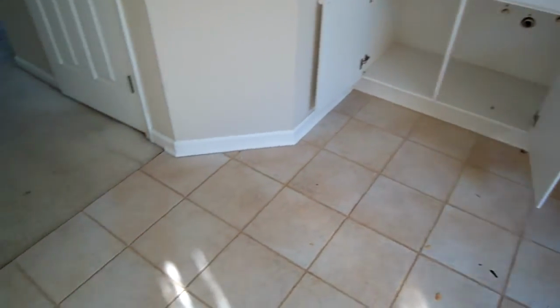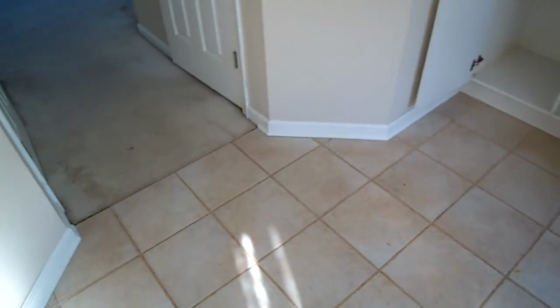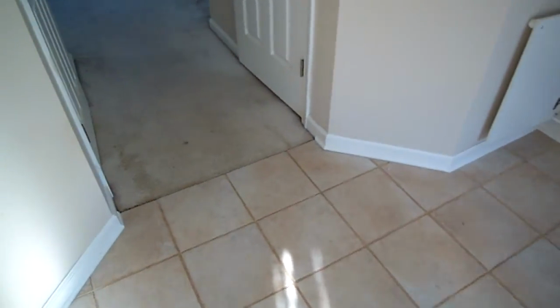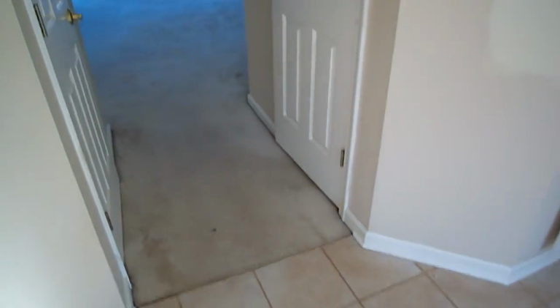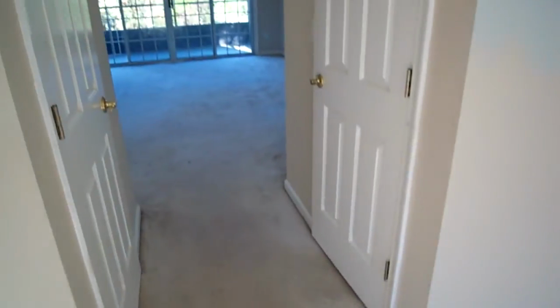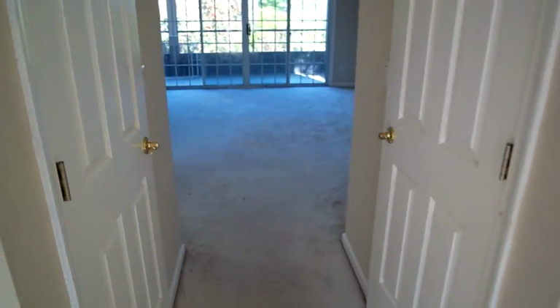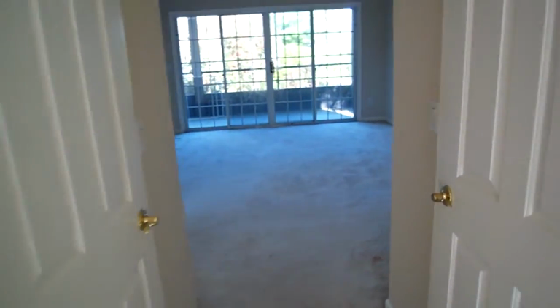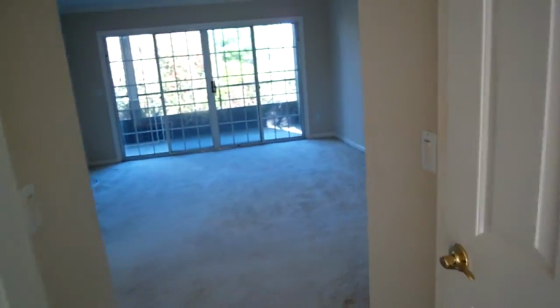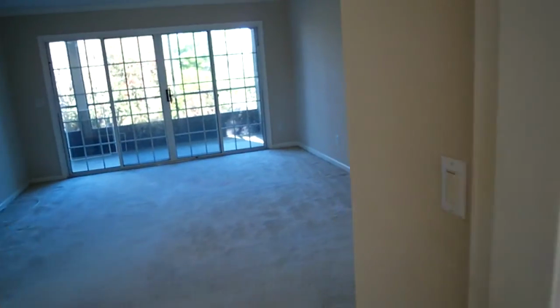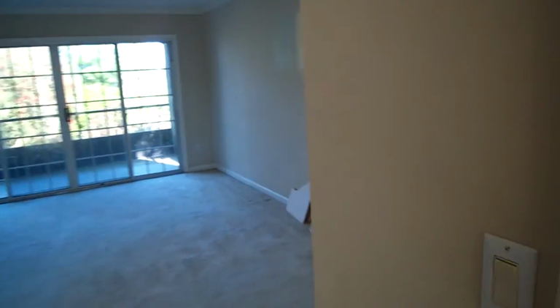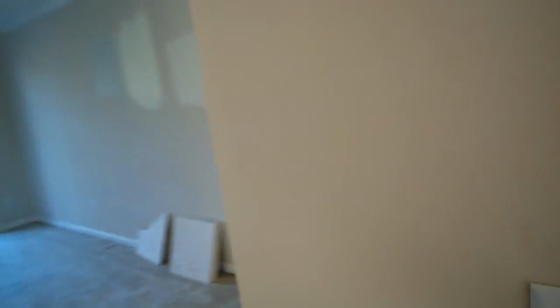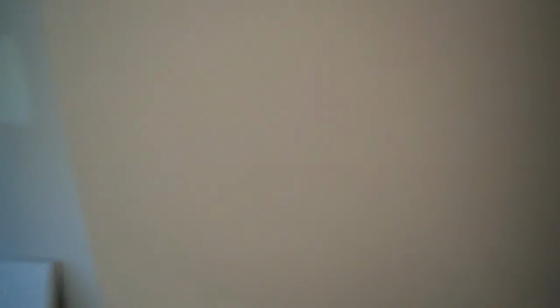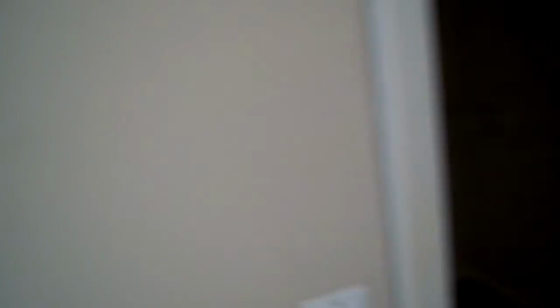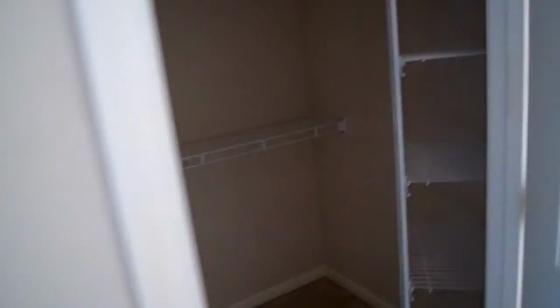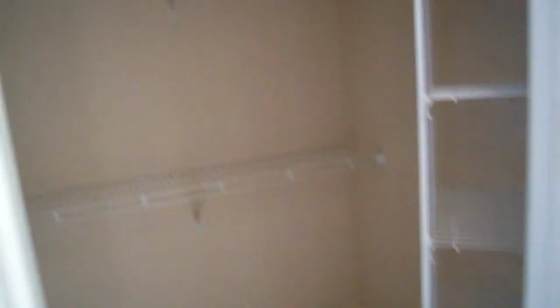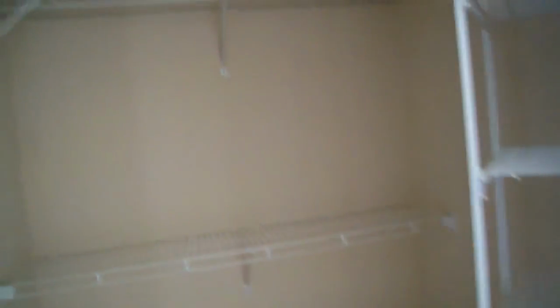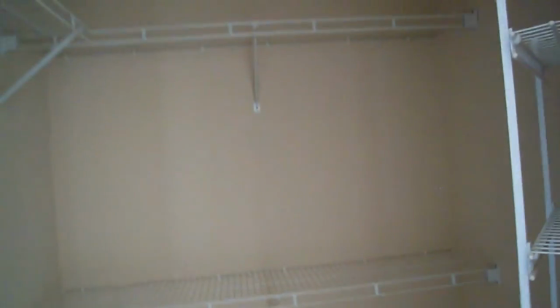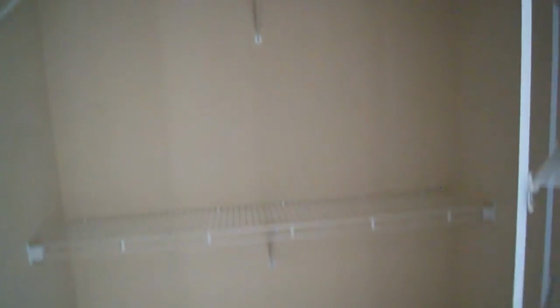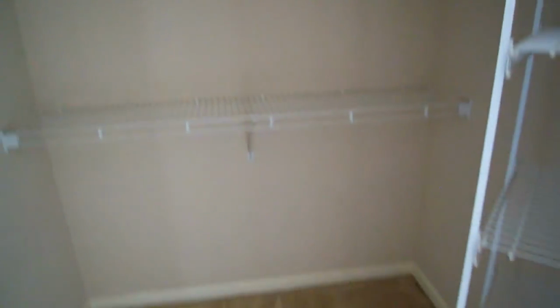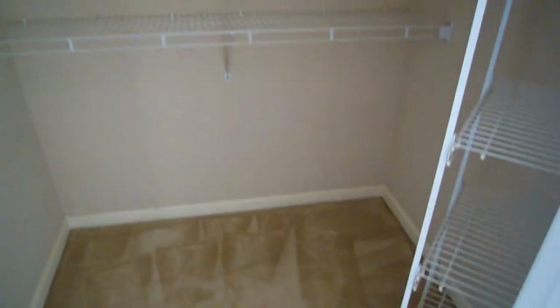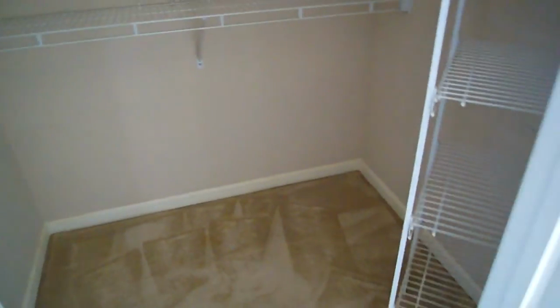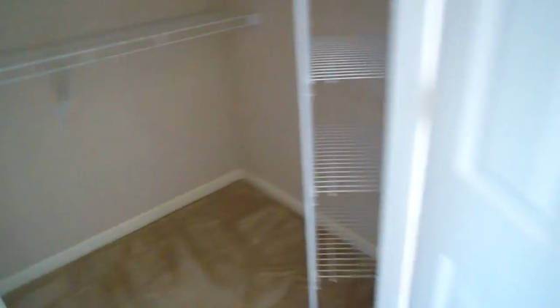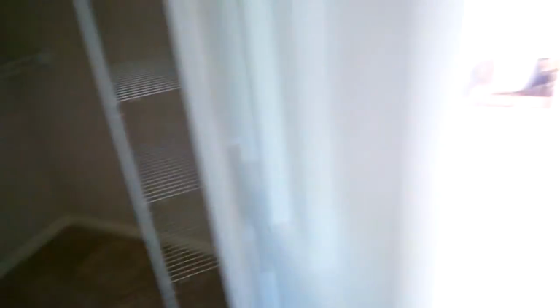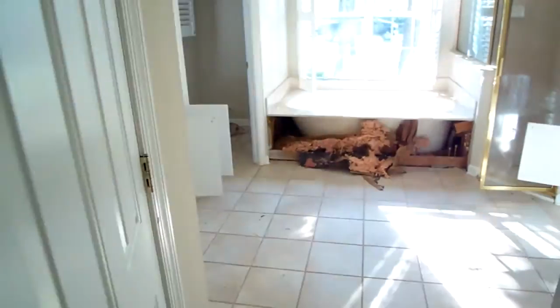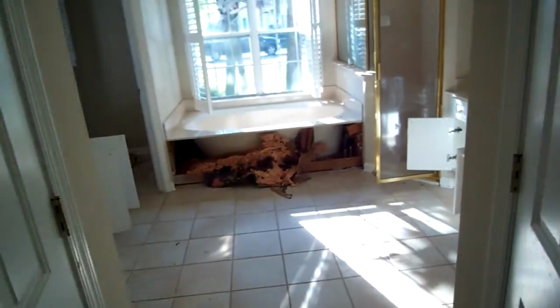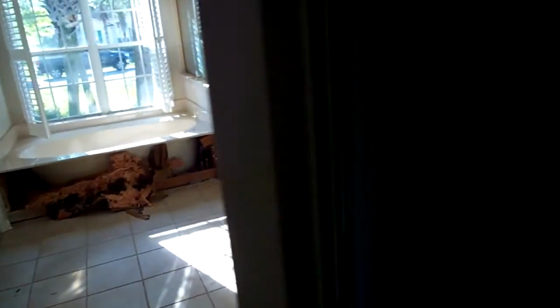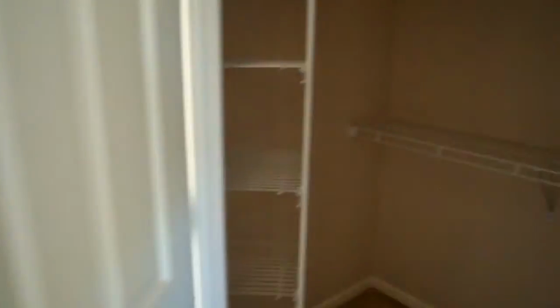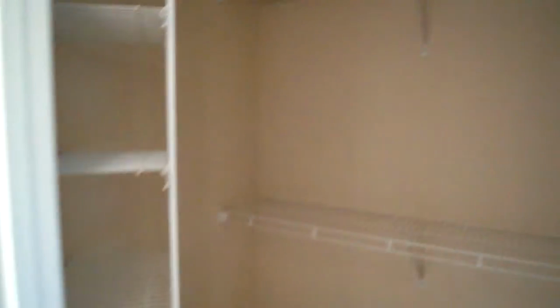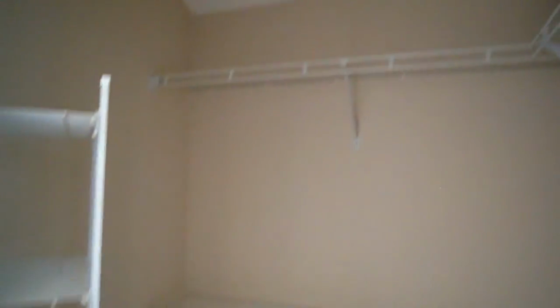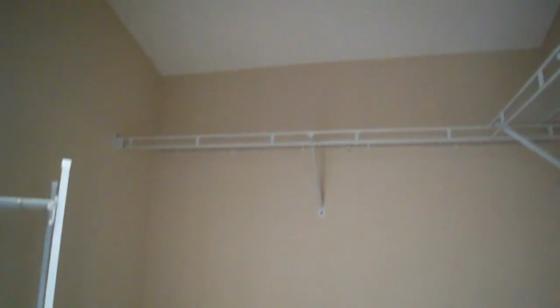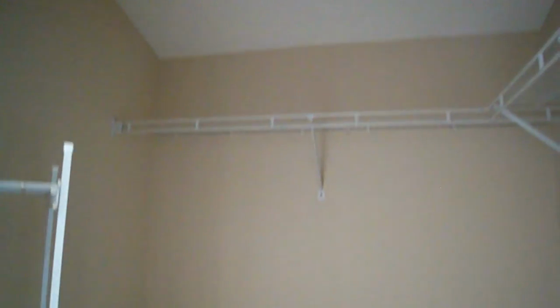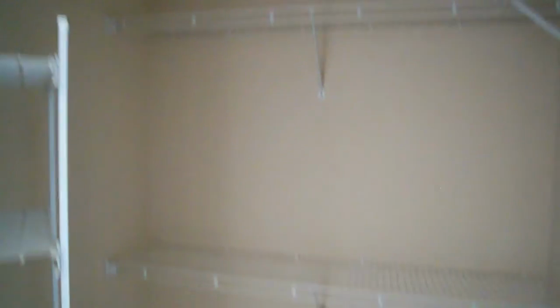There's tile in the master bath and then carpet outside. You've got a large walk-in closet right here — his and her setup.